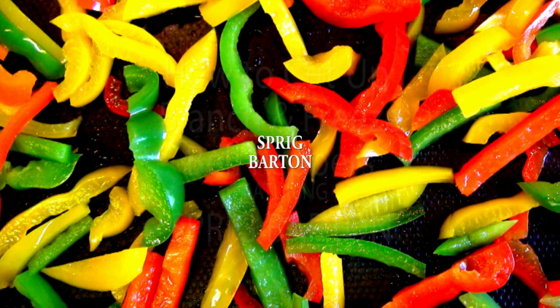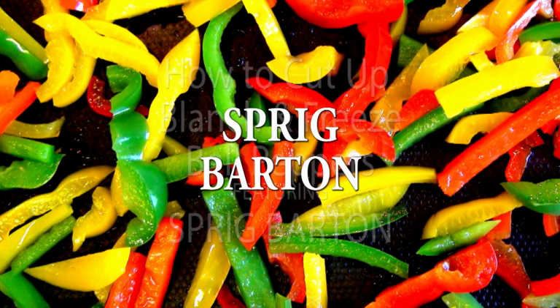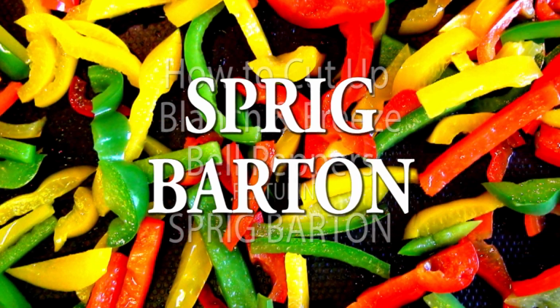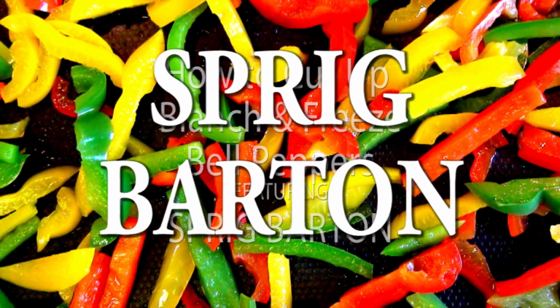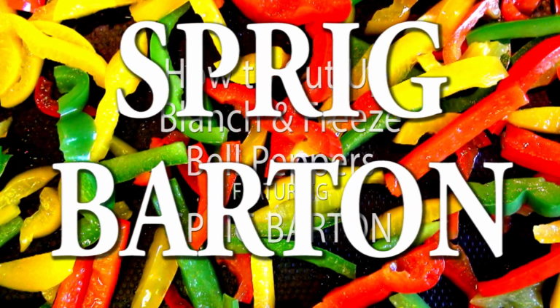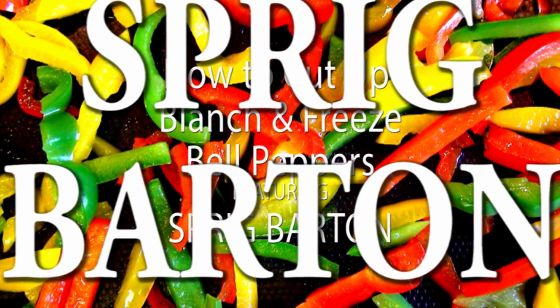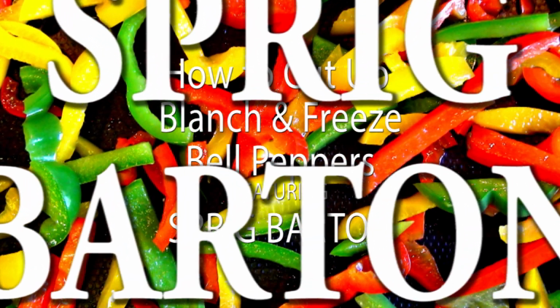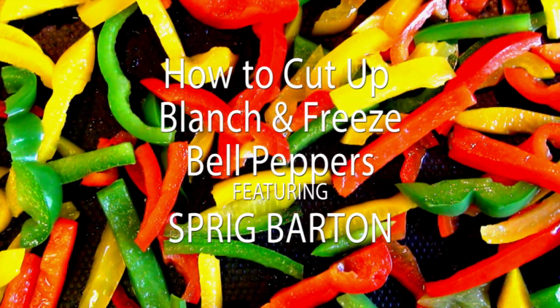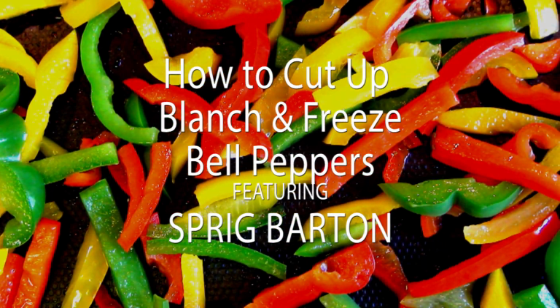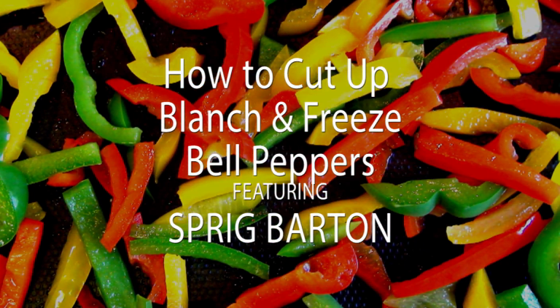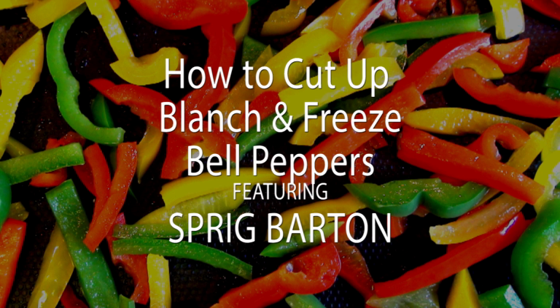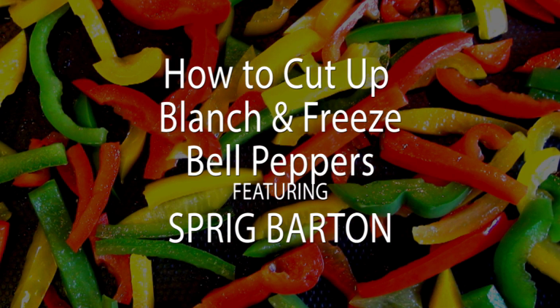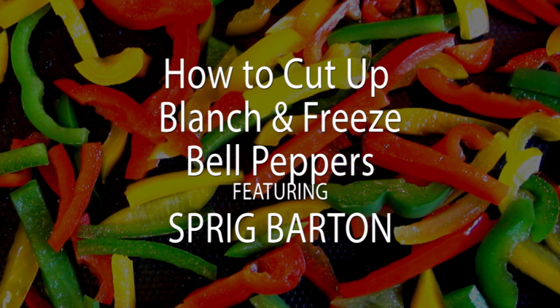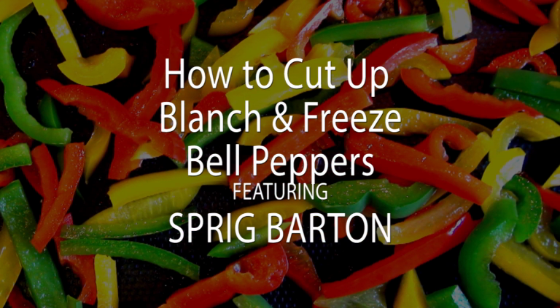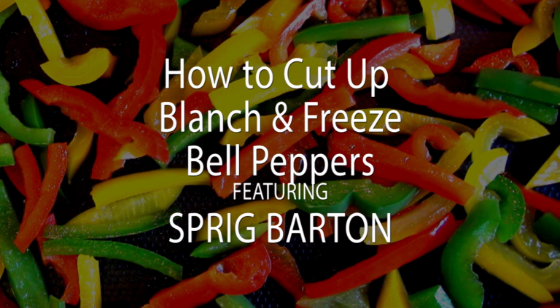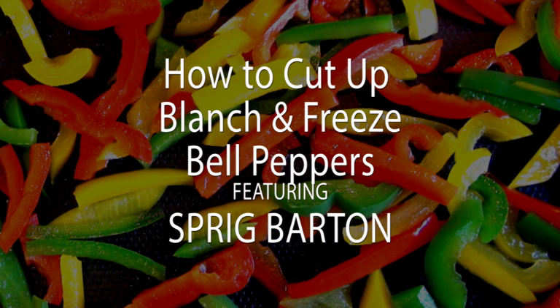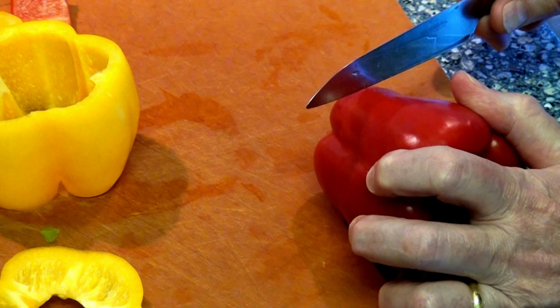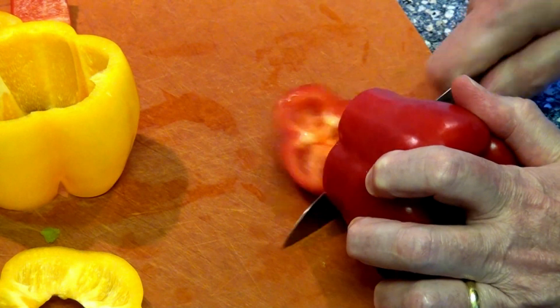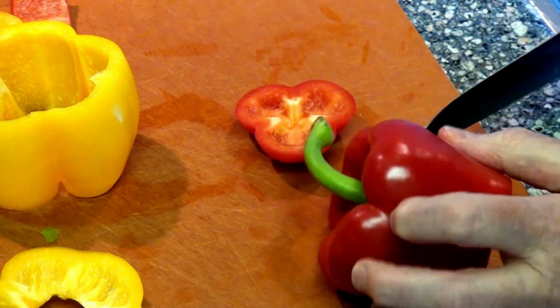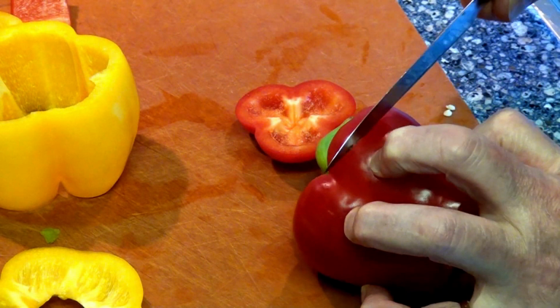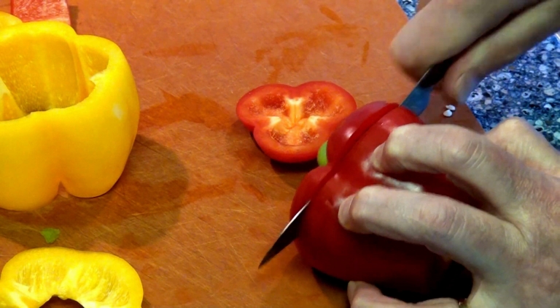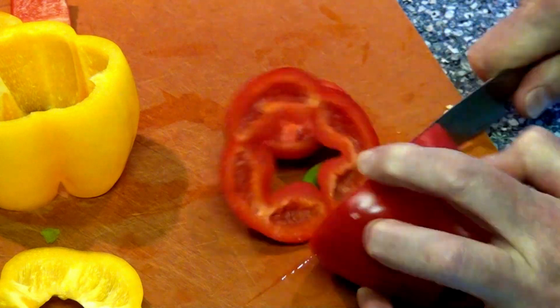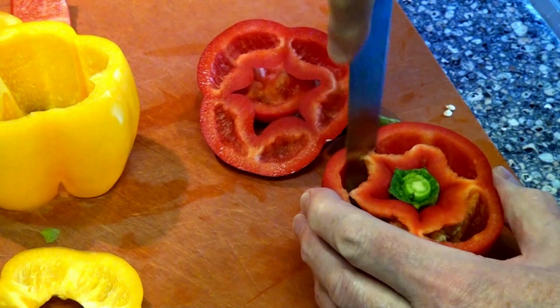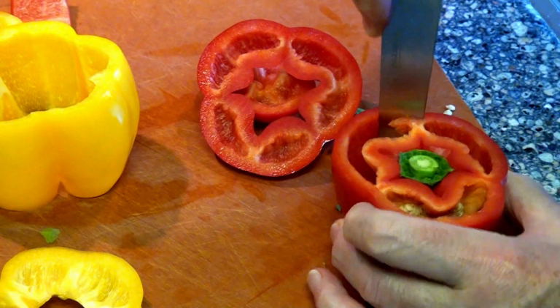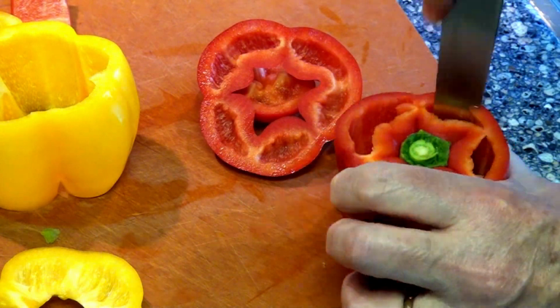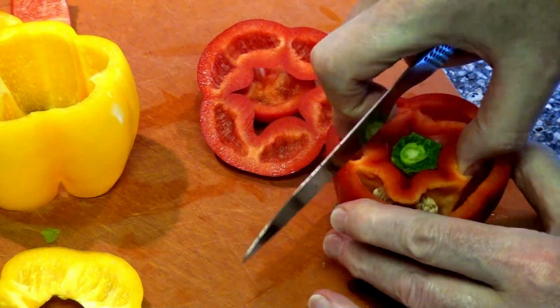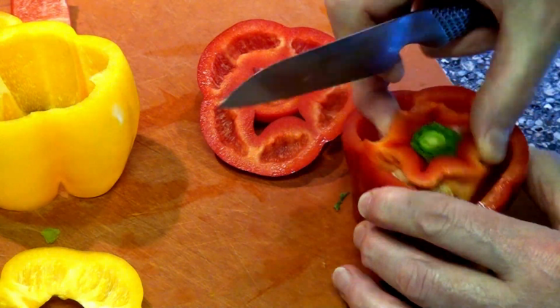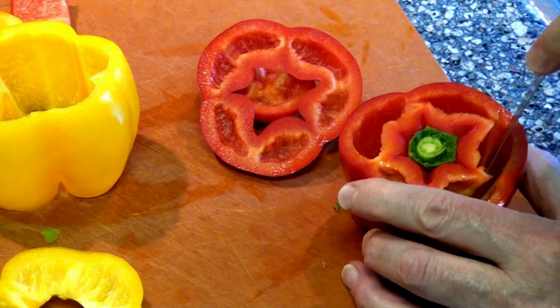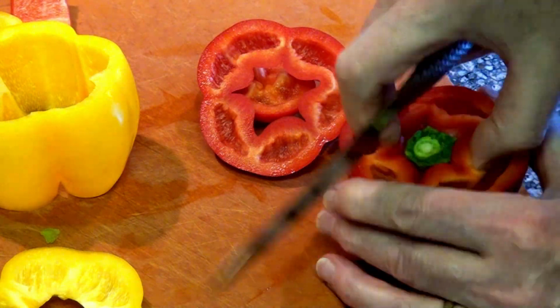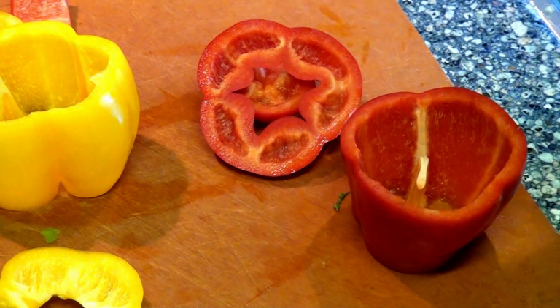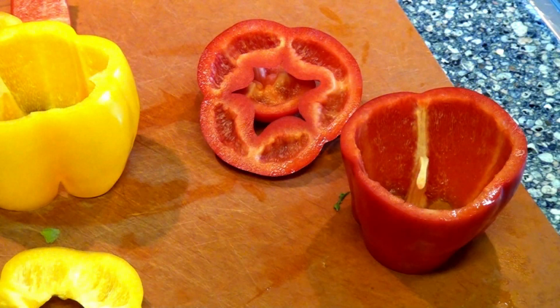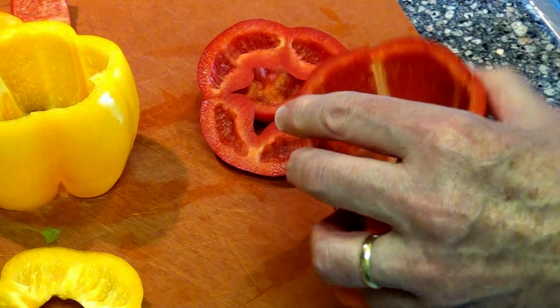Hi, it's Sprig Barton and welcome to how to cut up, blanch, and freeze bell peppers. We have tons of bell peppers this time of year, so we want to save some, and one way we can save them is by freezing them.